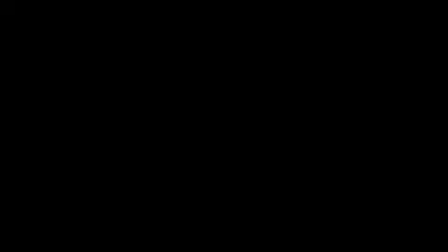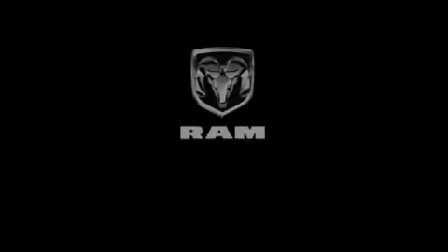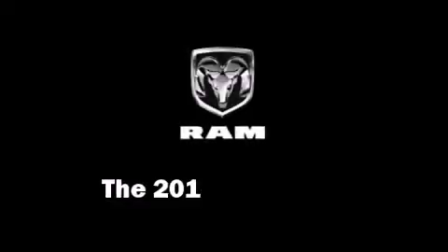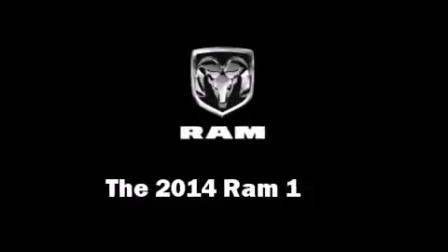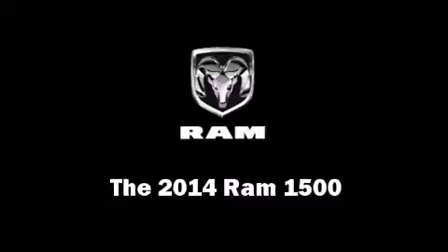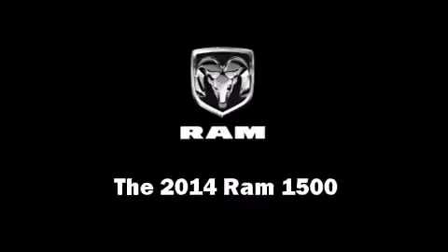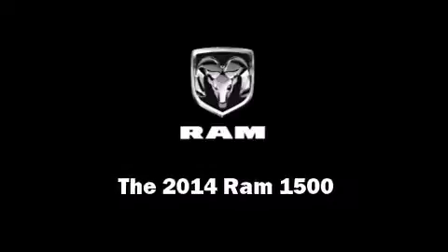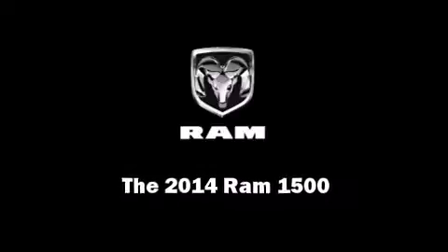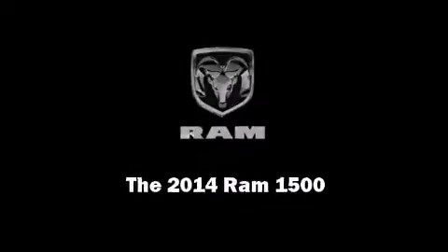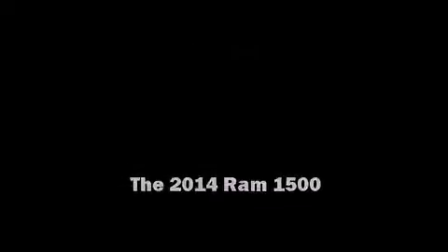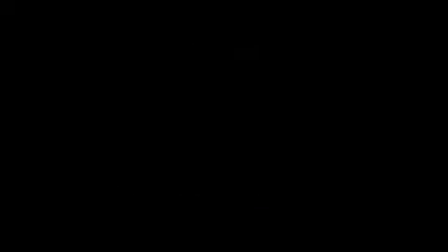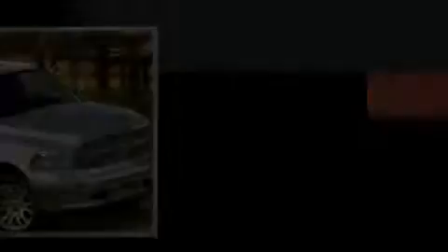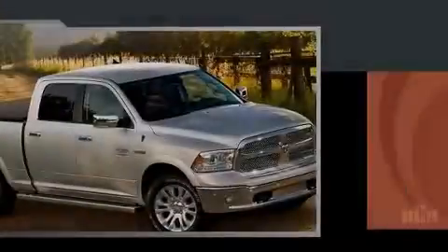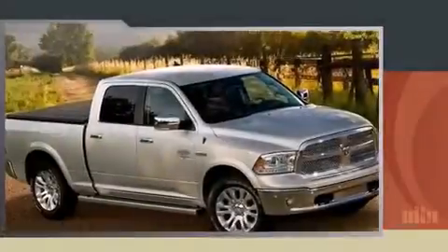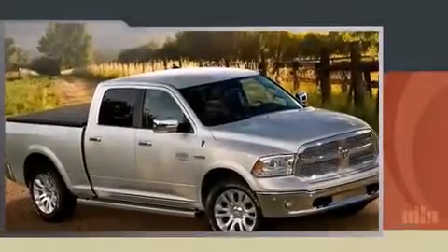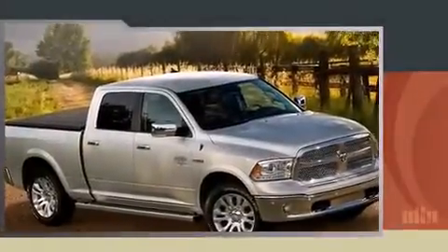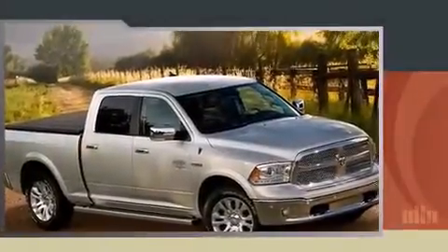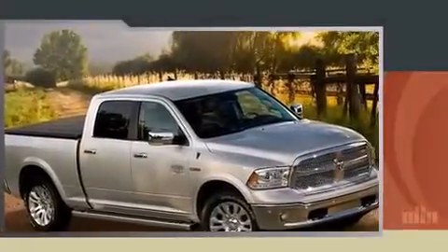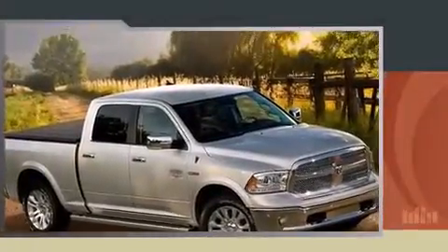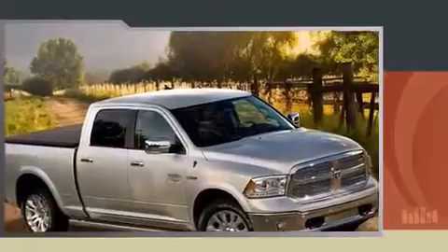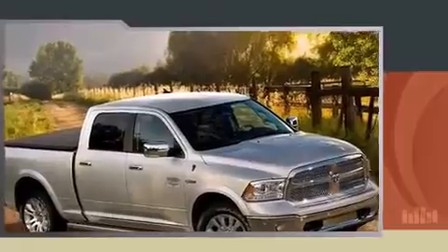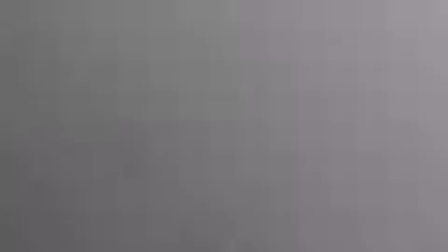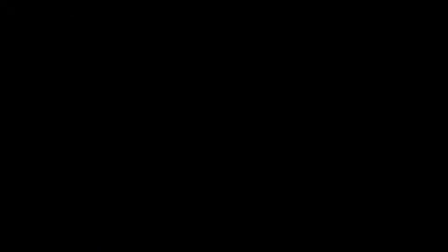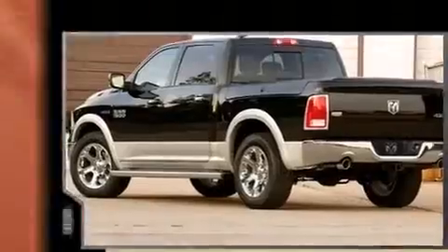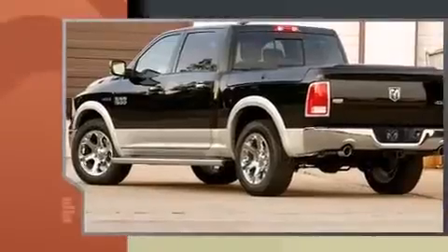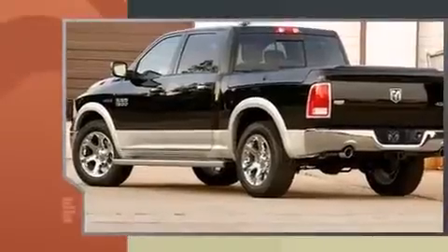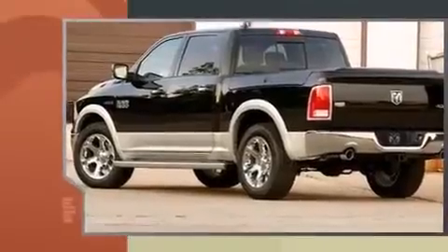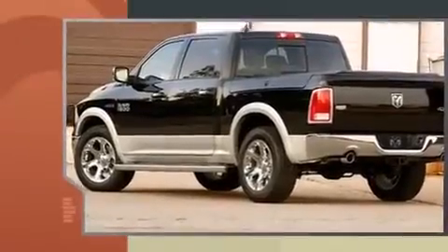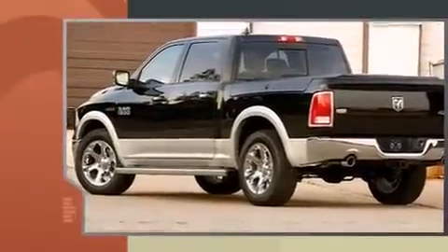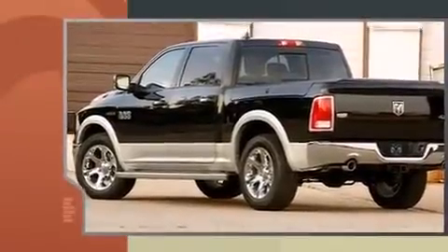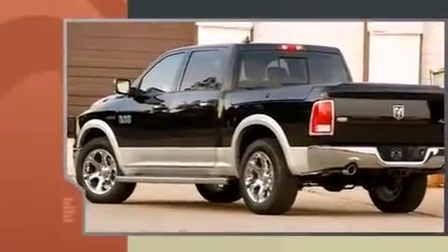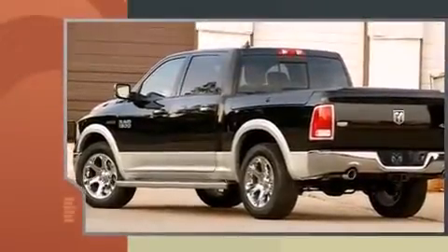Discerning drivers will appreciate the 2014 Ram 1500. This four-door, five-passenger truck offers the latest in technological innovation and style.